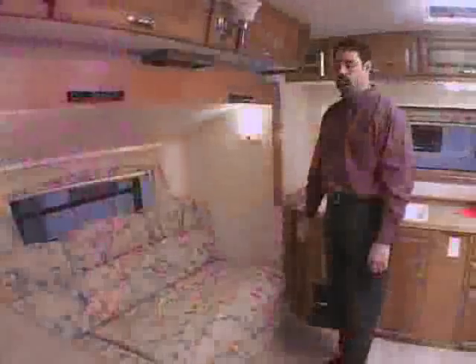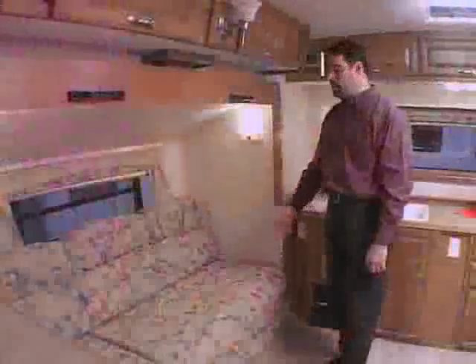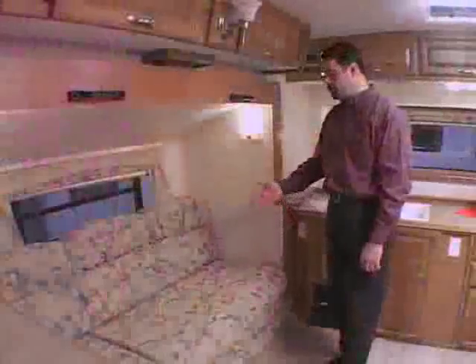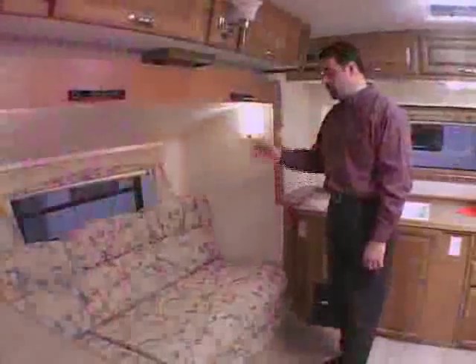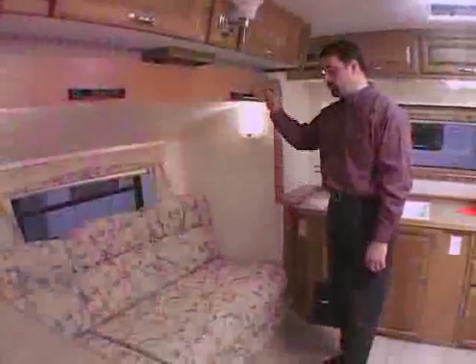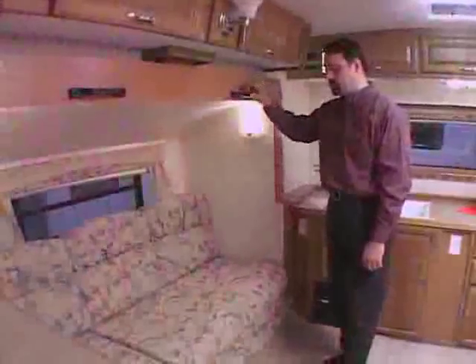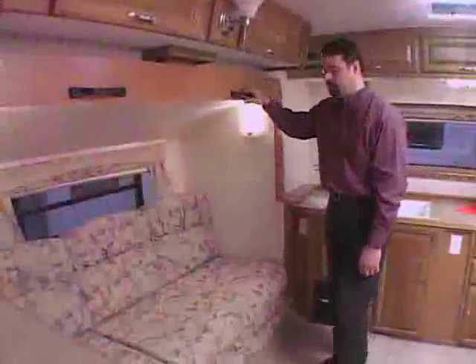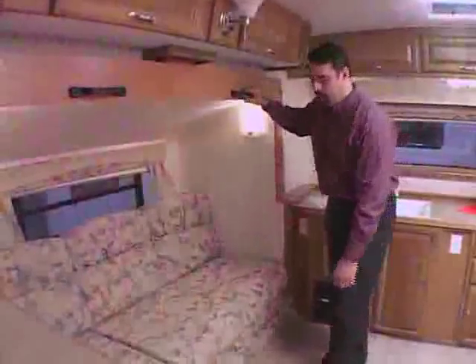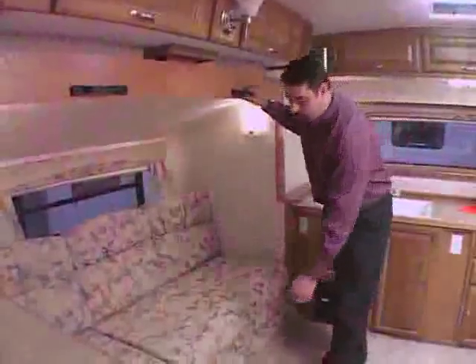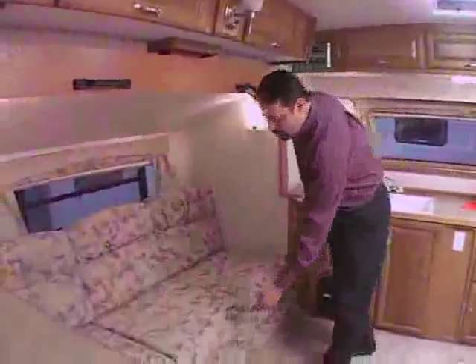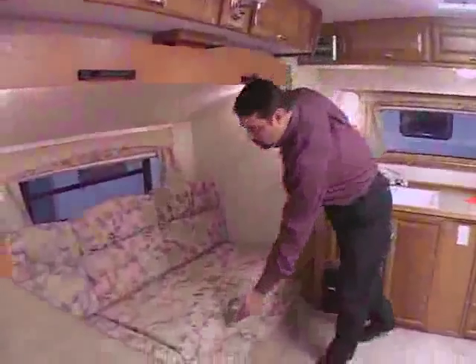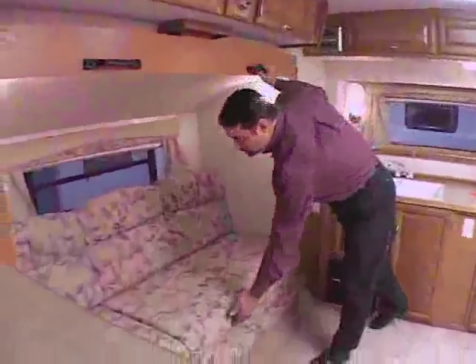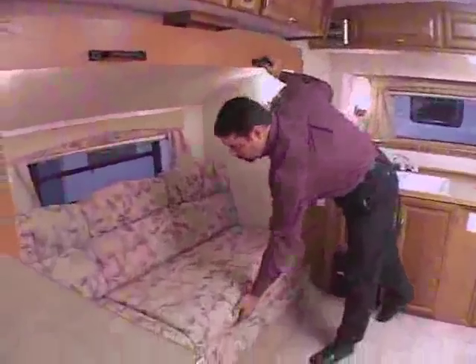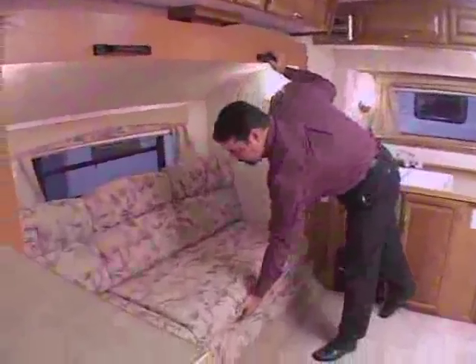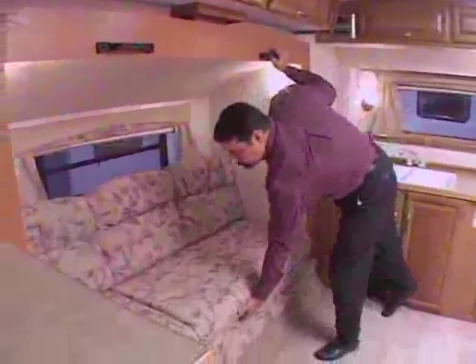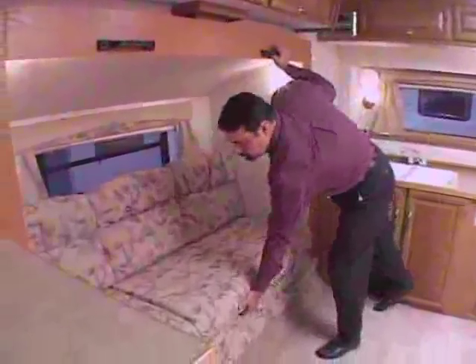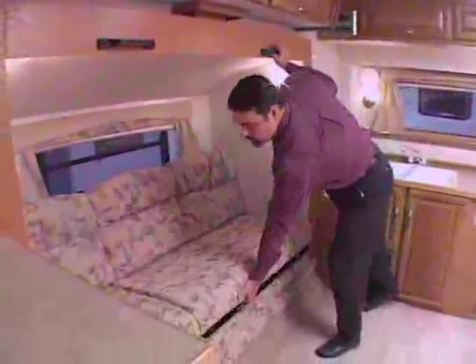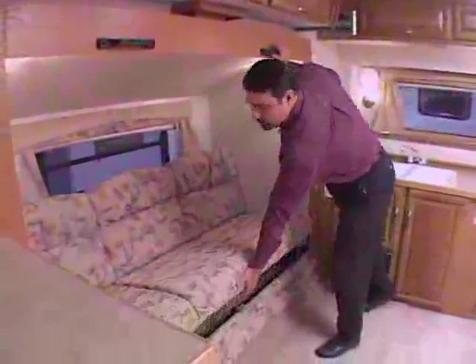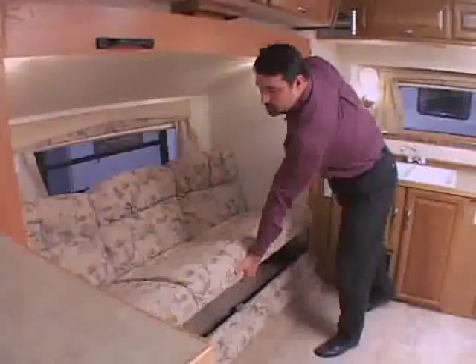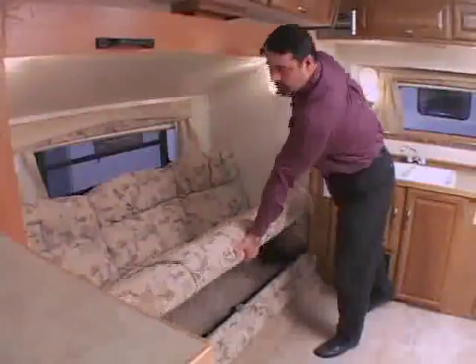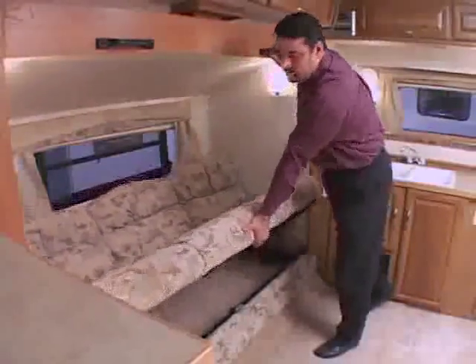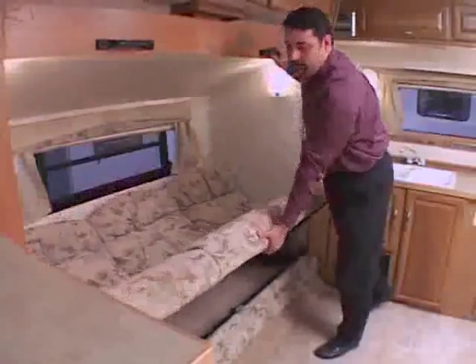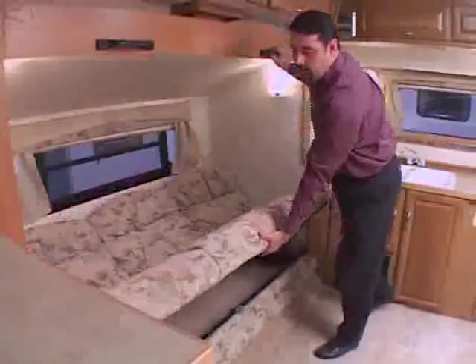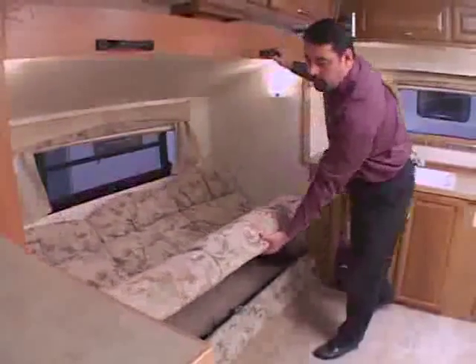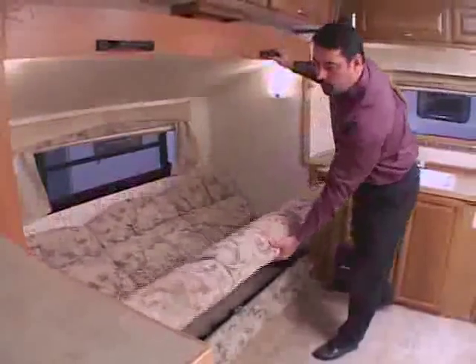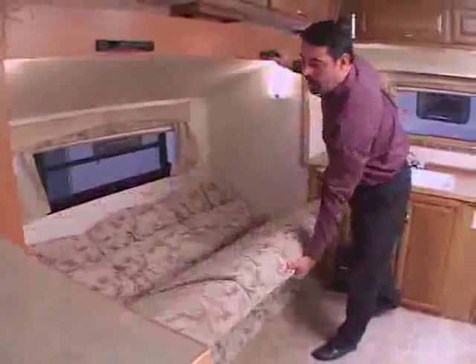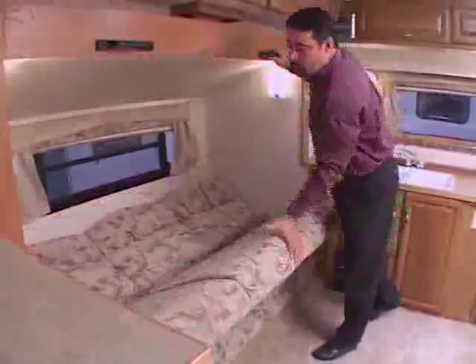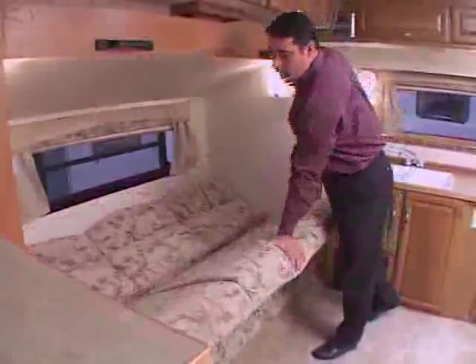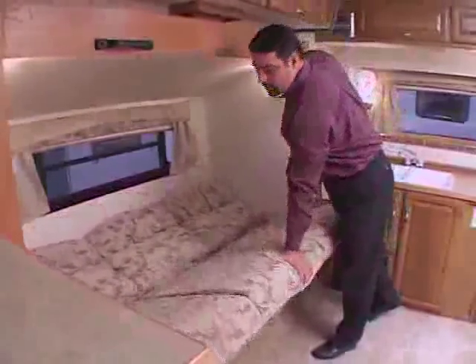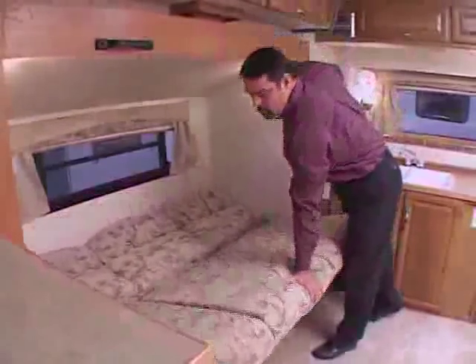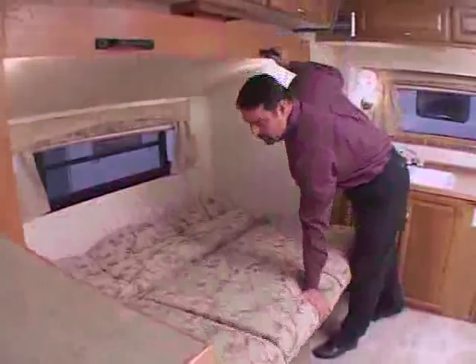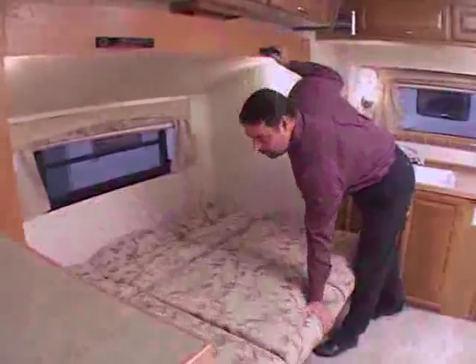Some models are equipped with this type of couch. To lower this couch into a bed, simply lift on the front, pull out, and then push down.